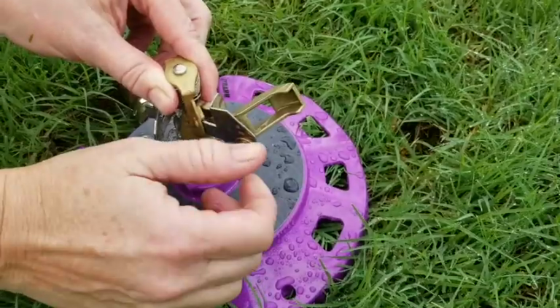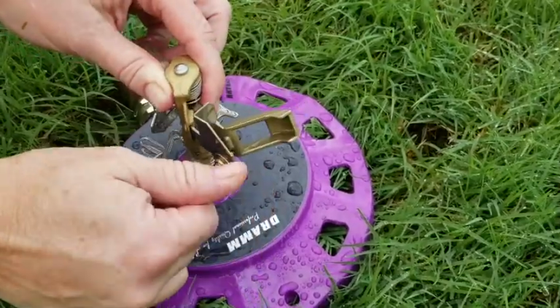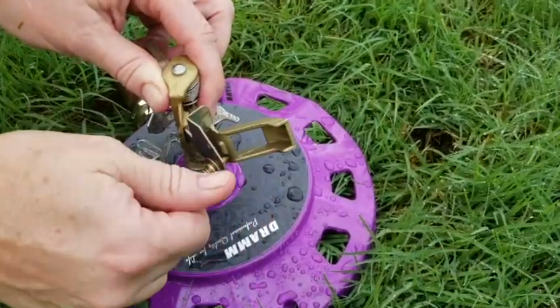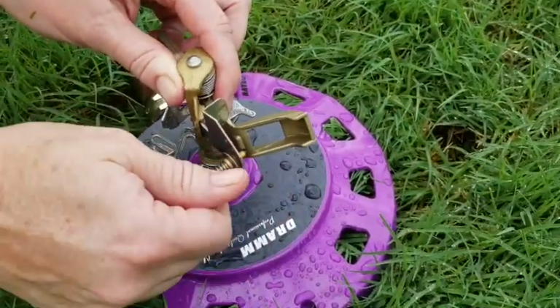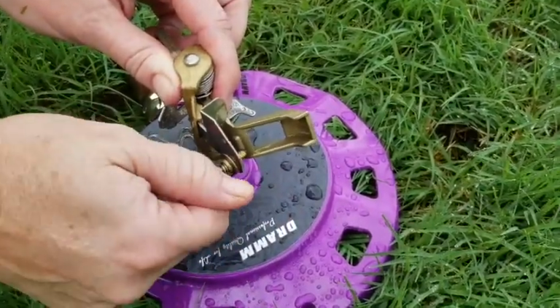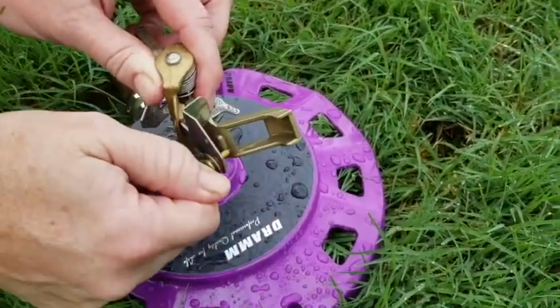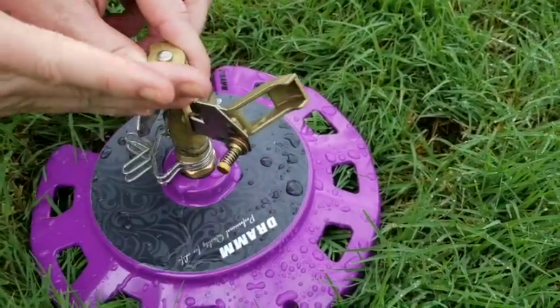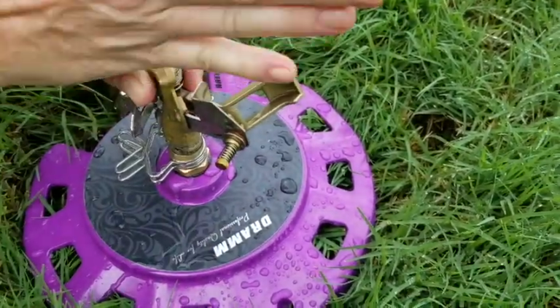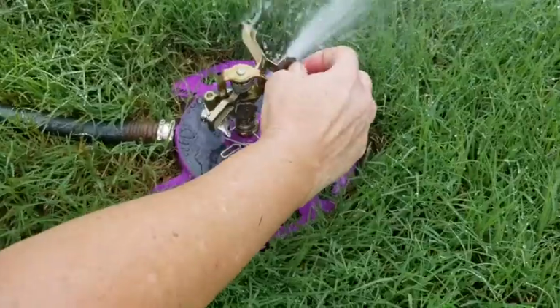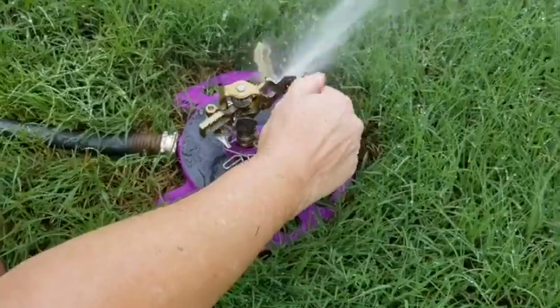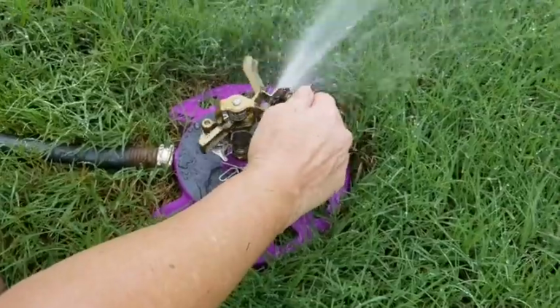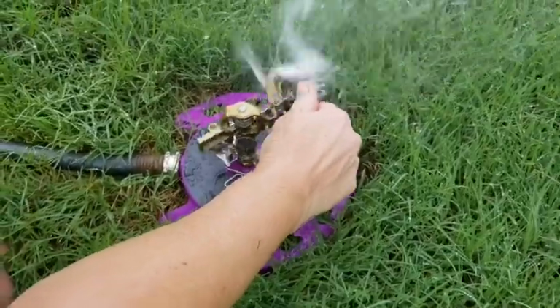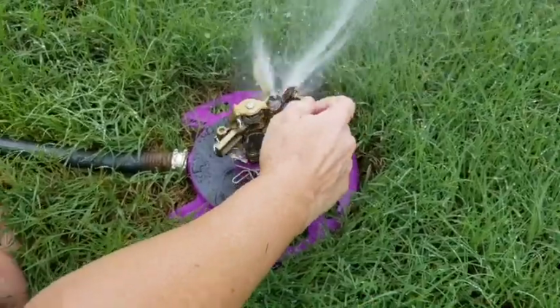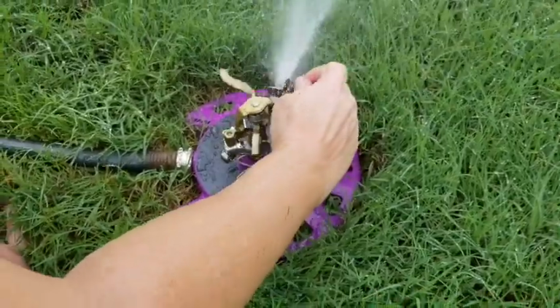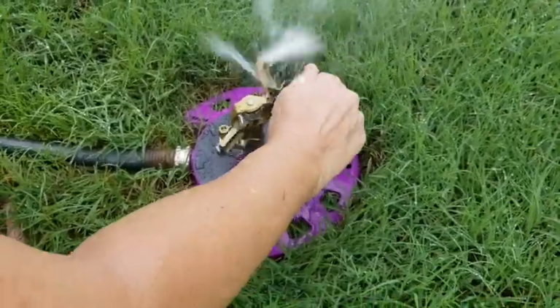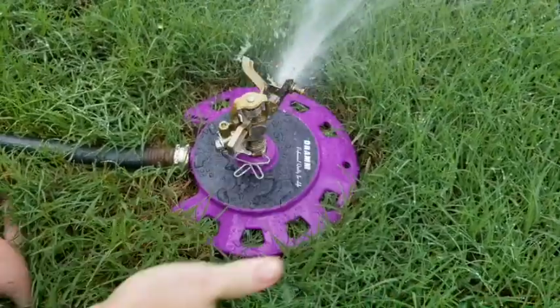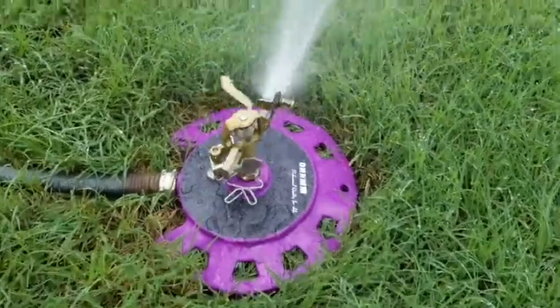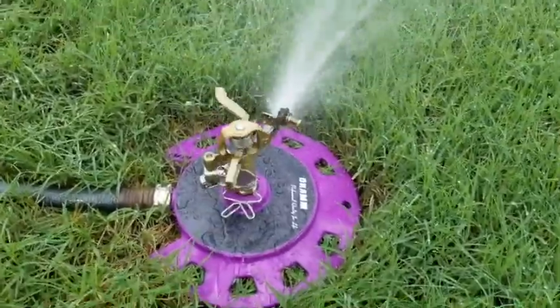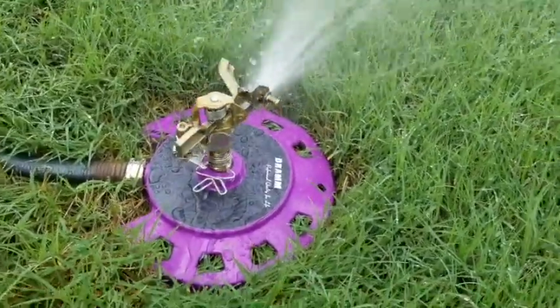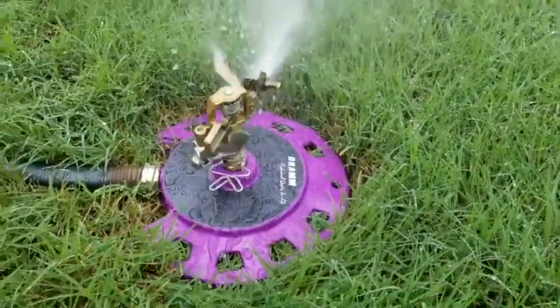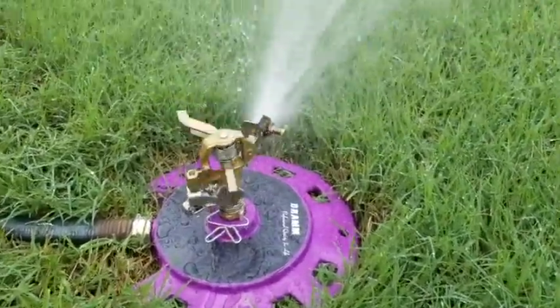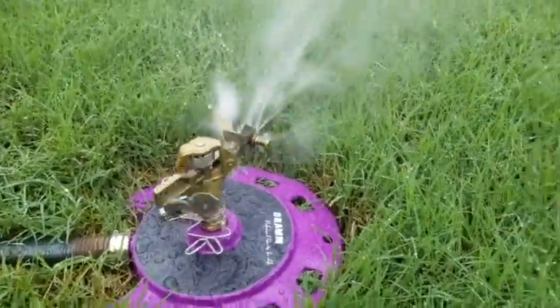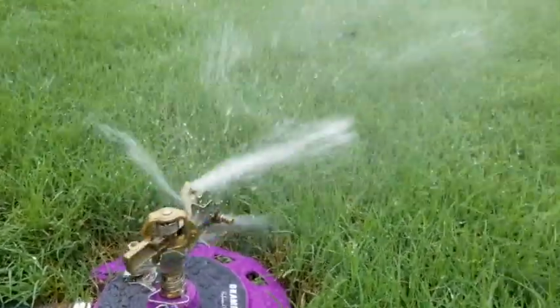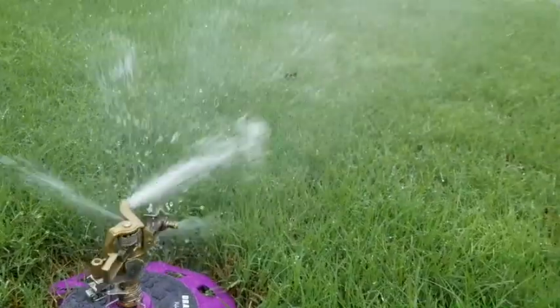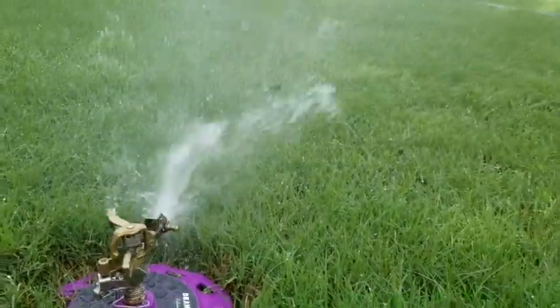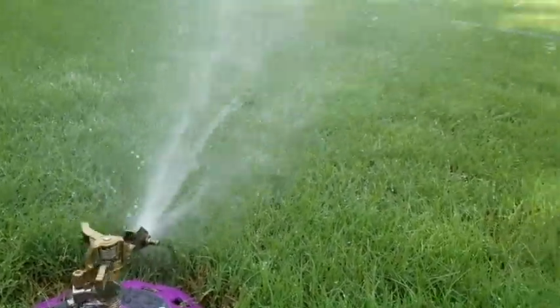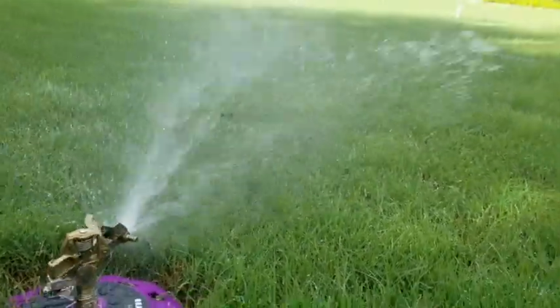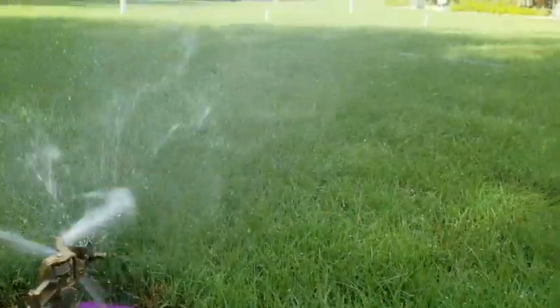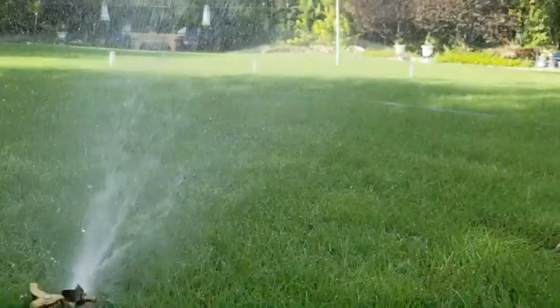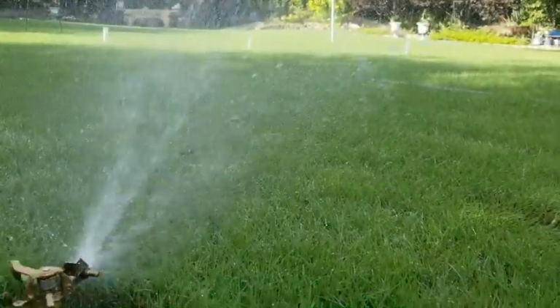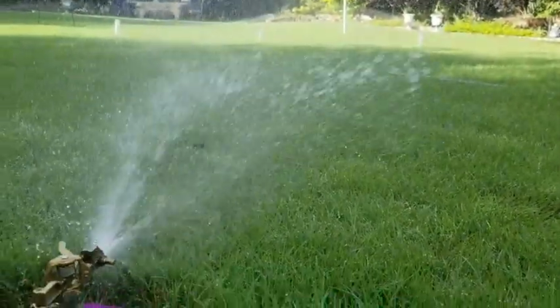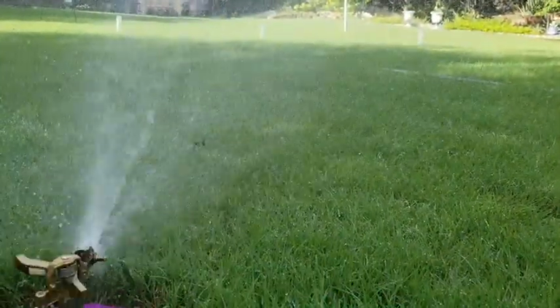When it's screwed in, it goes into the jet of water and diffuses it, so you get more of a mist instead of a really strong blast of water, and it doesn't go as far.